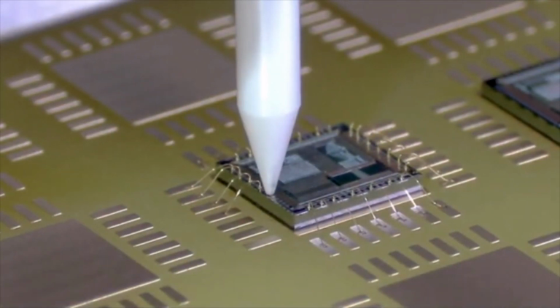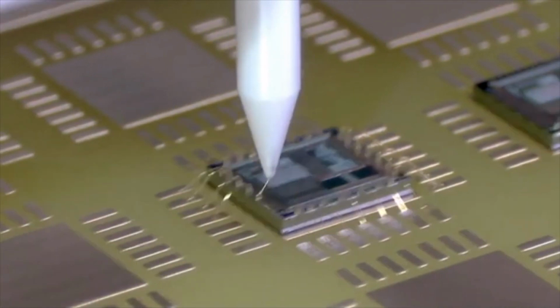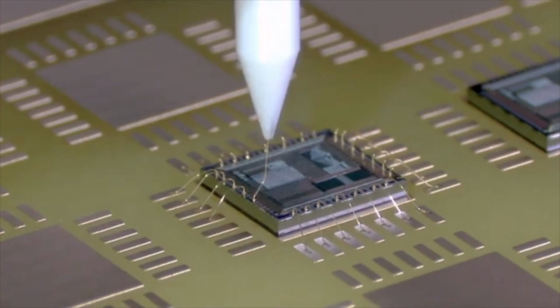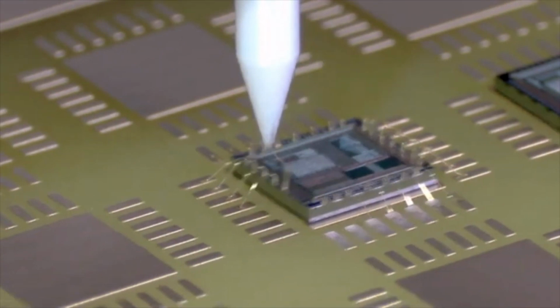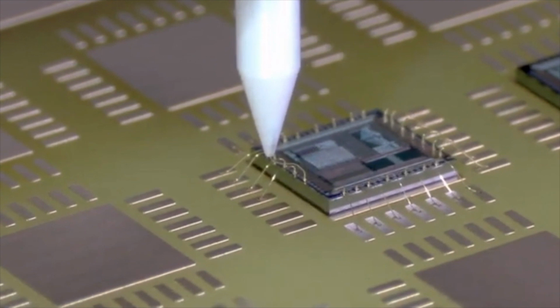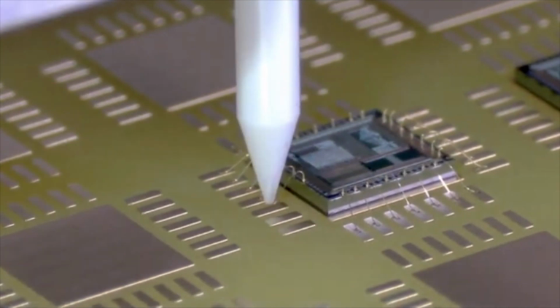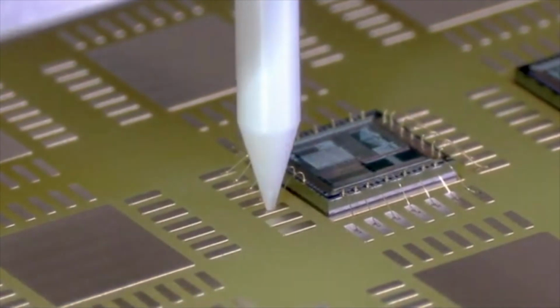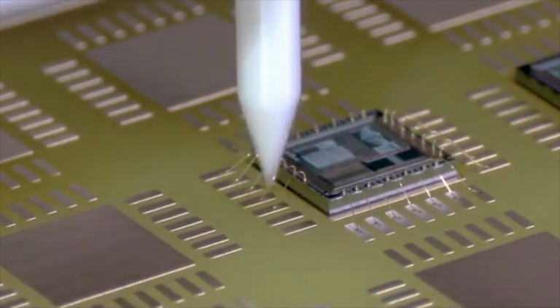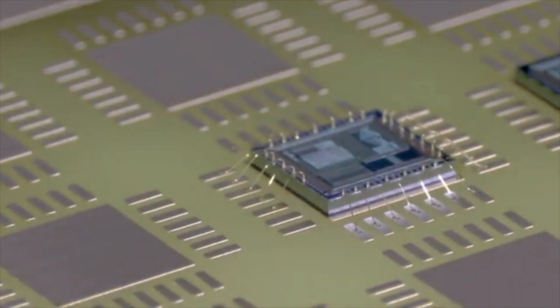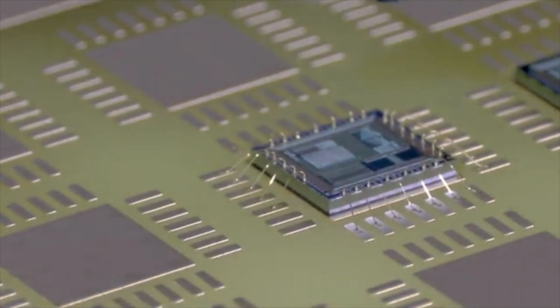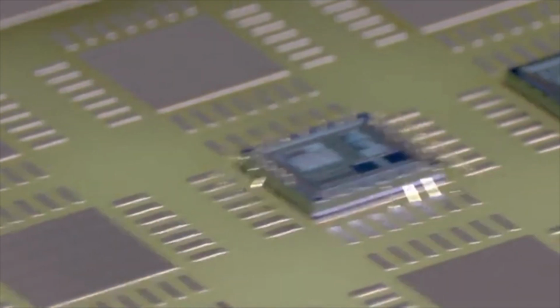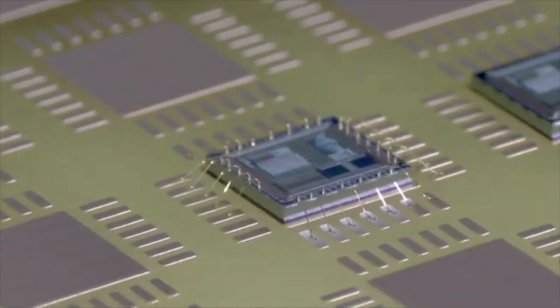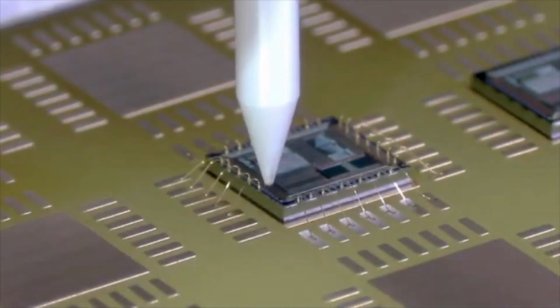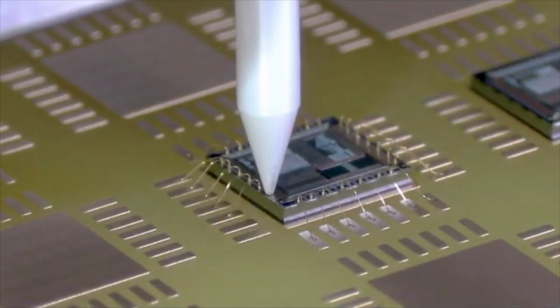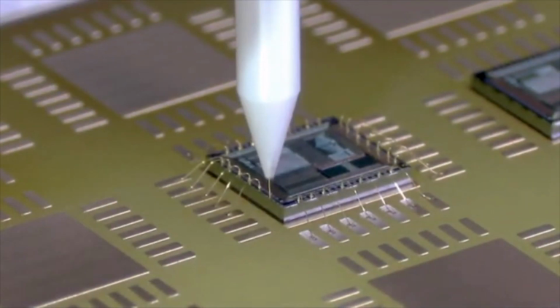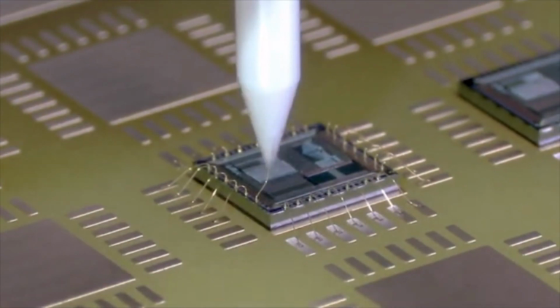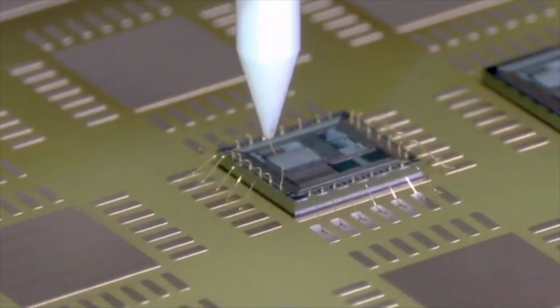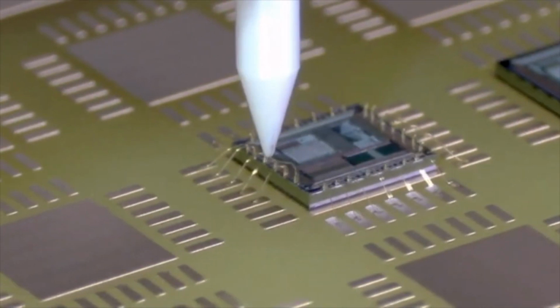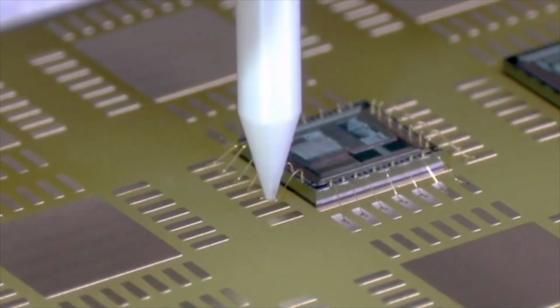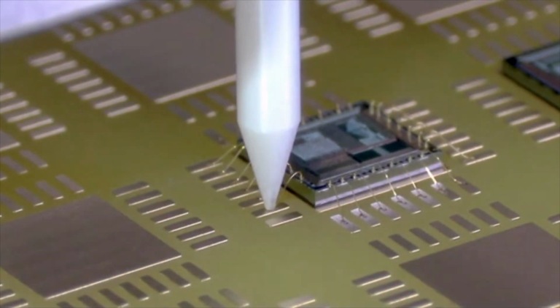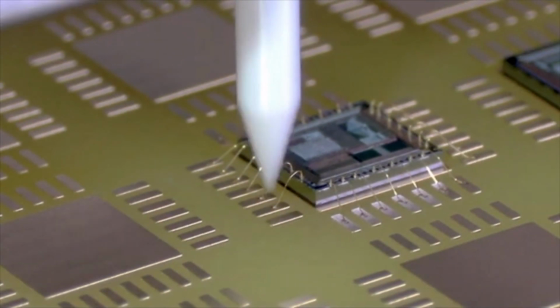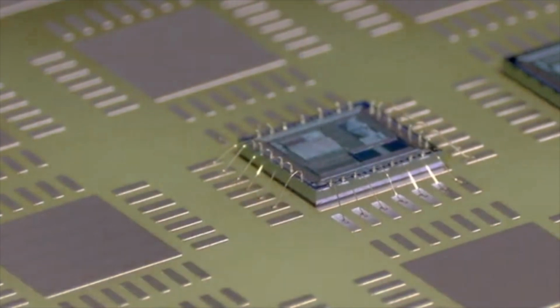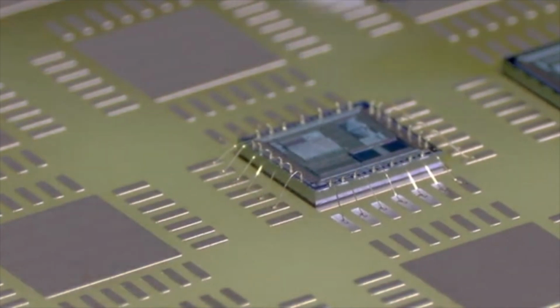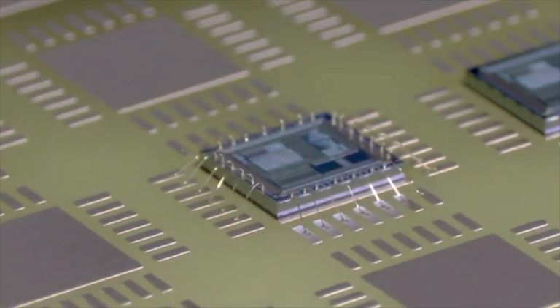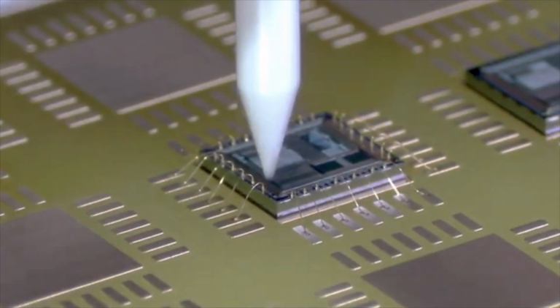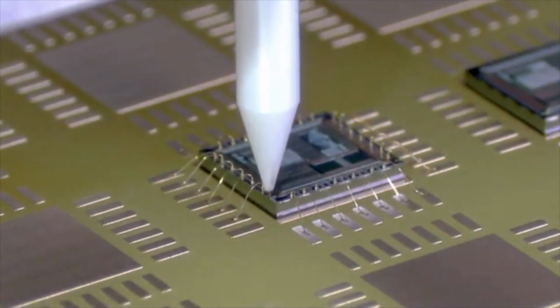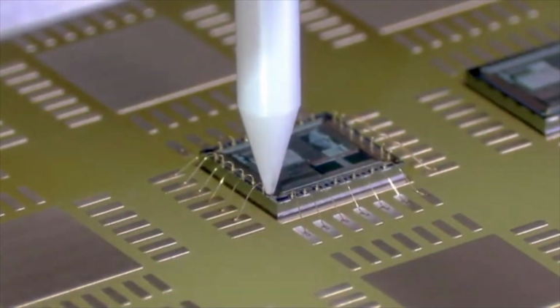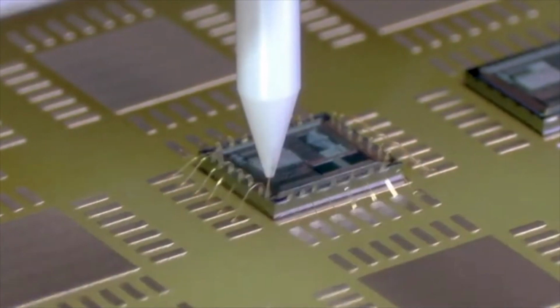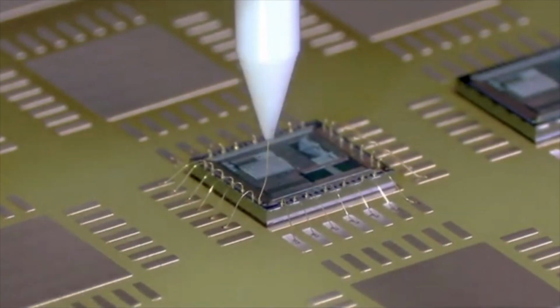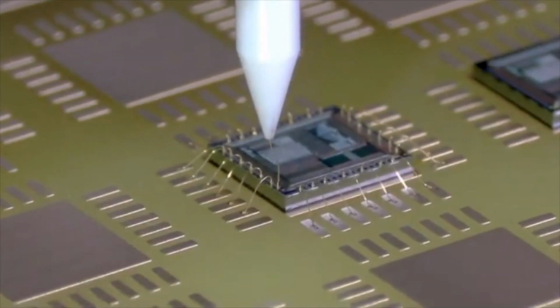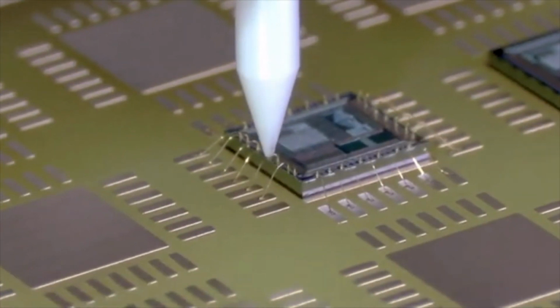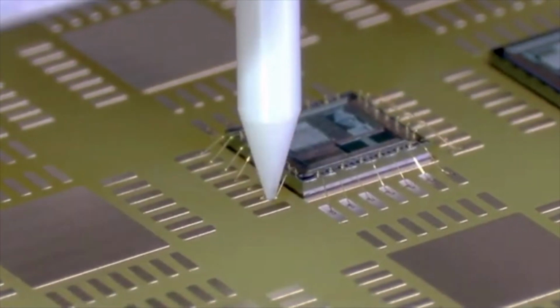Having the first bond on the aluminum bond pad prevents damage on the die, as the pre-air ball absorbs the bond force and prevents direct contact and impact of the capillary tip onto the die.